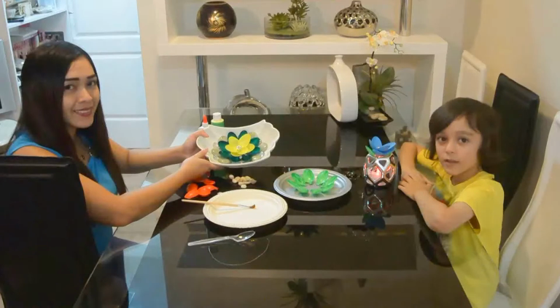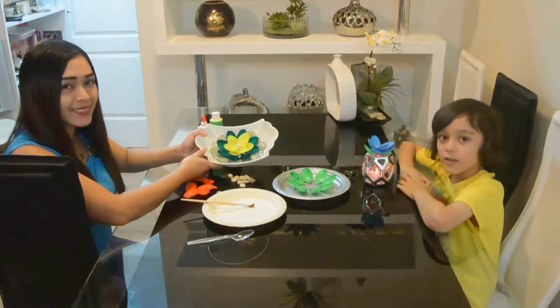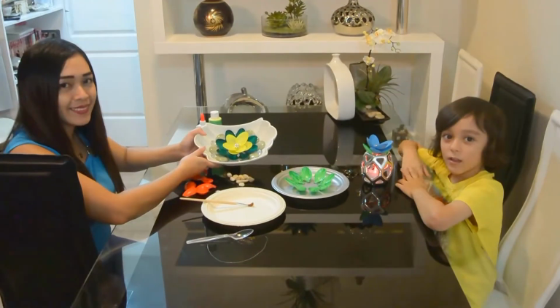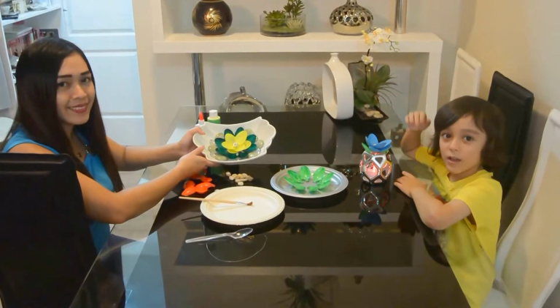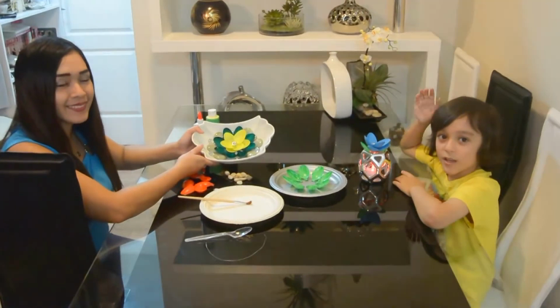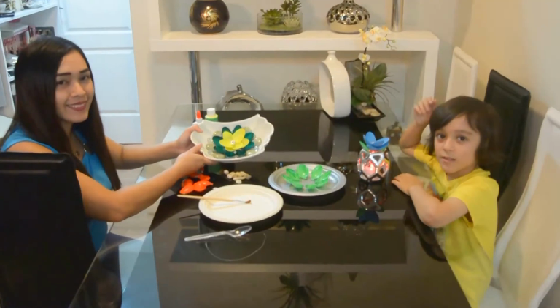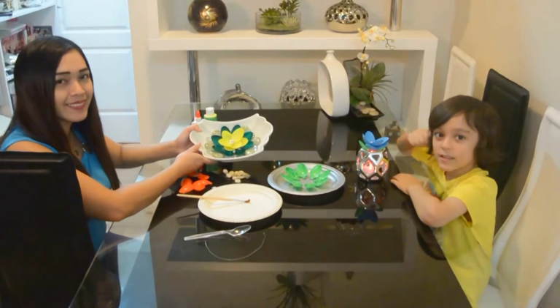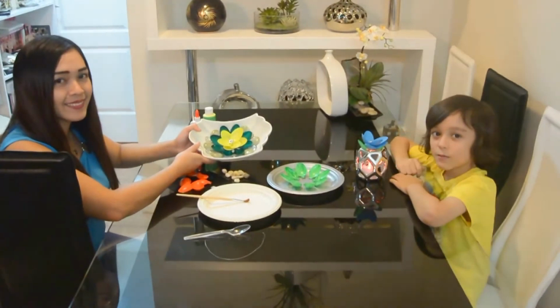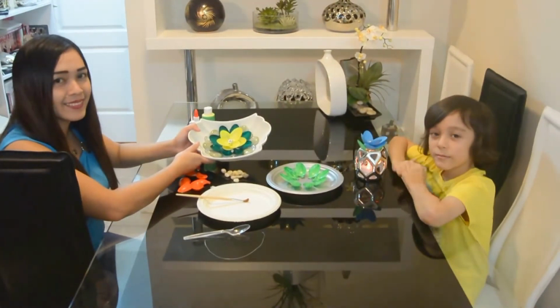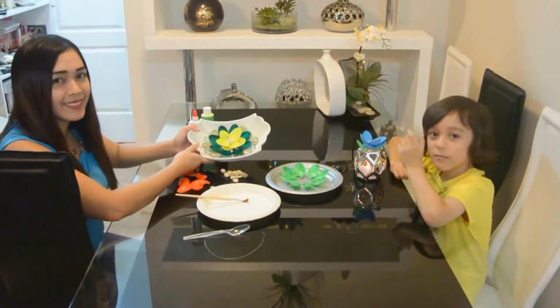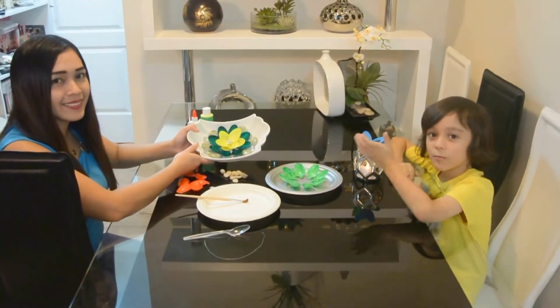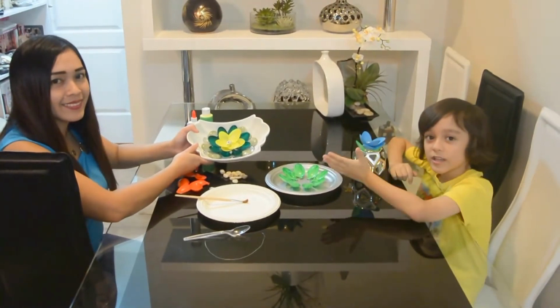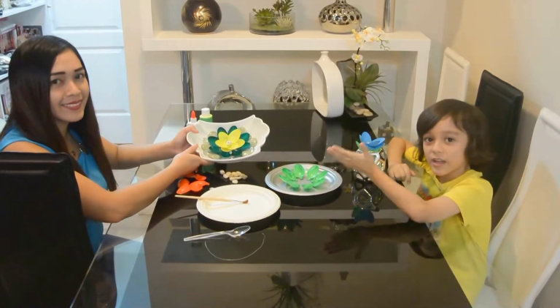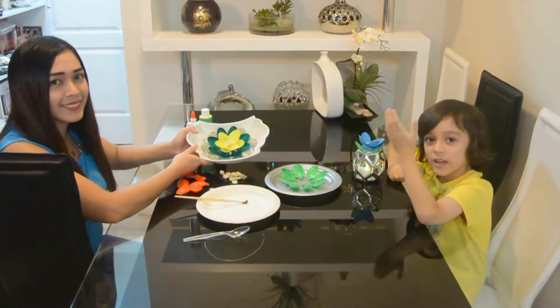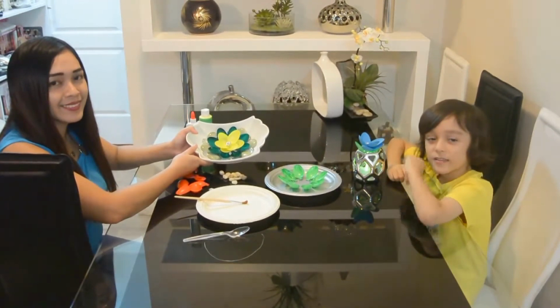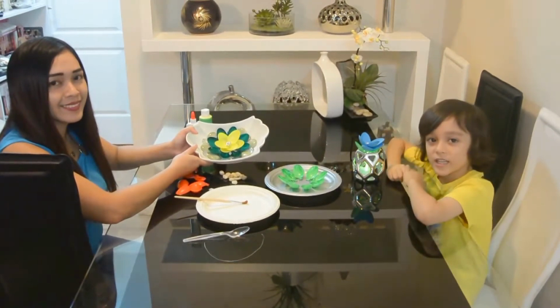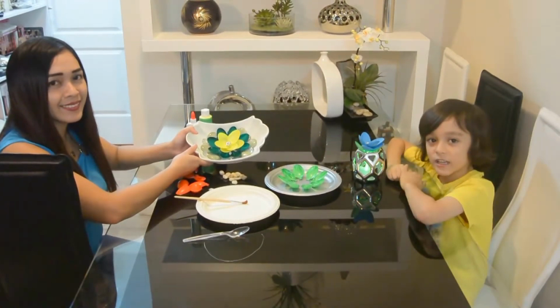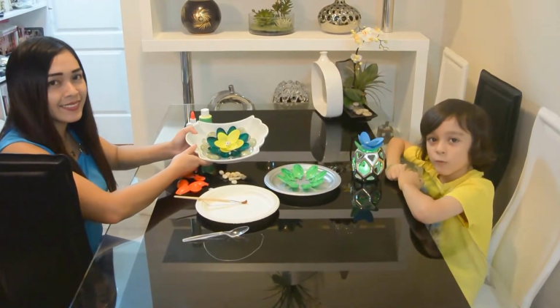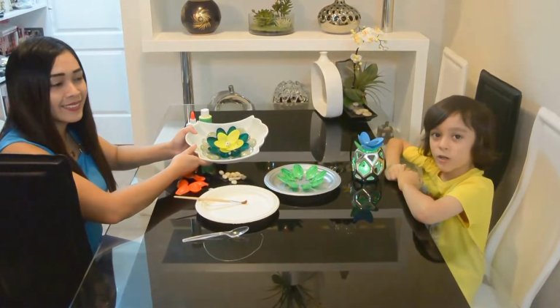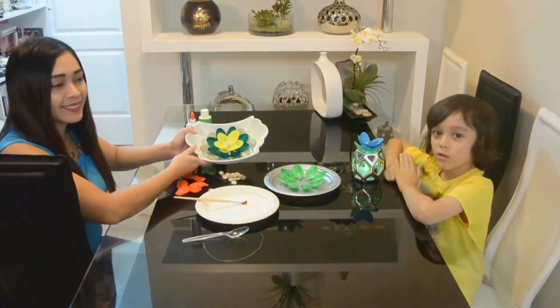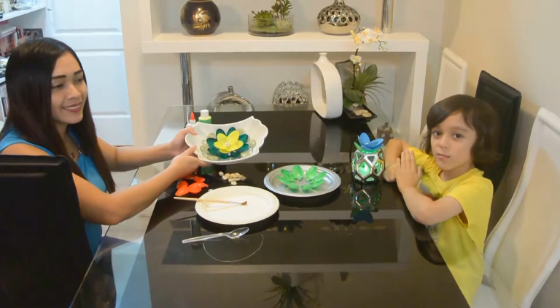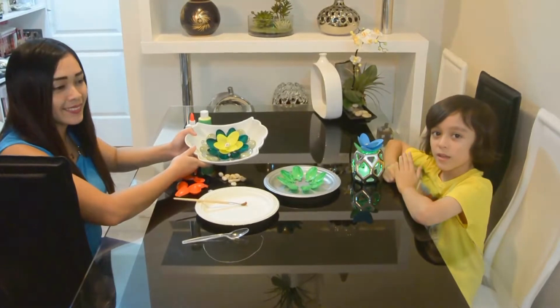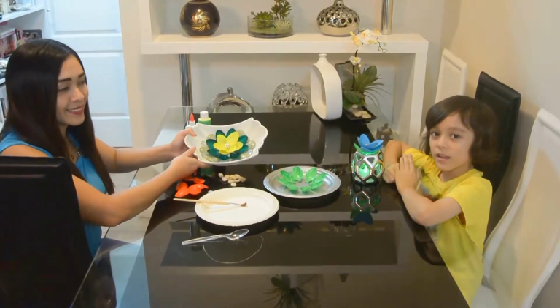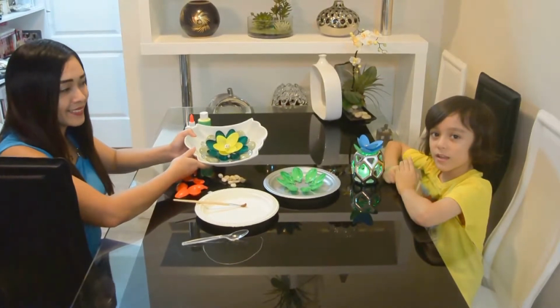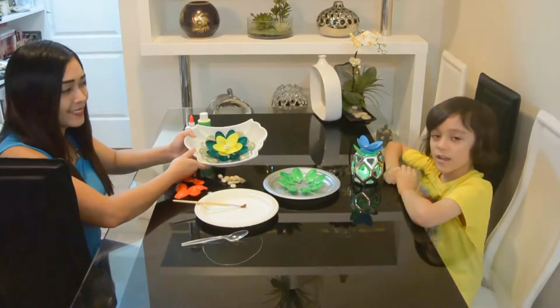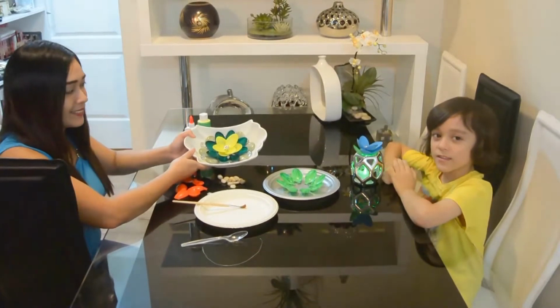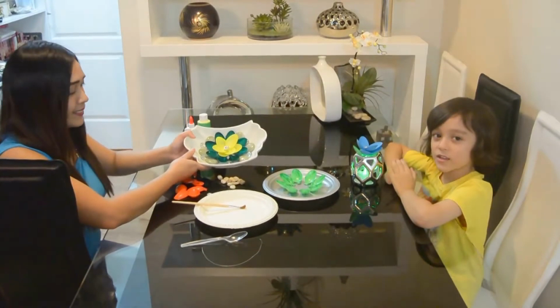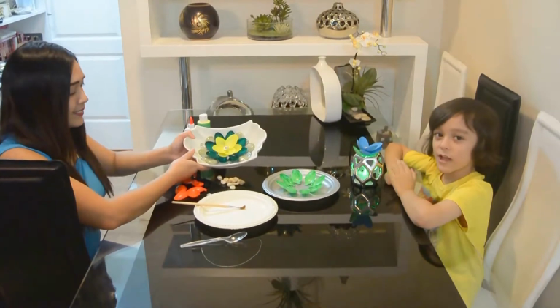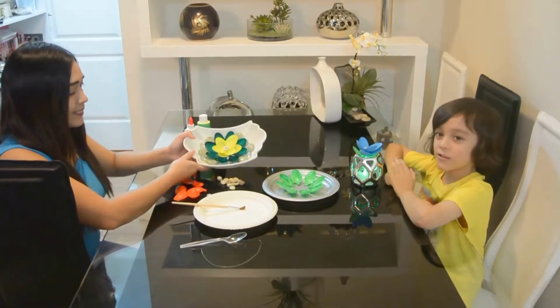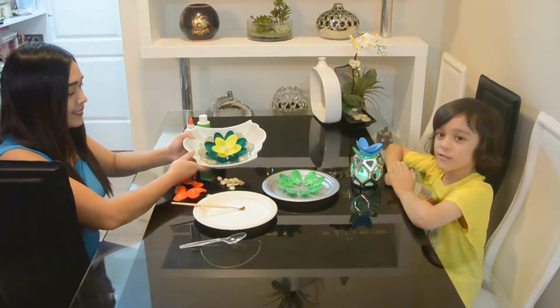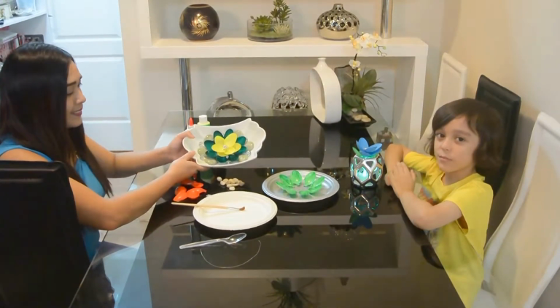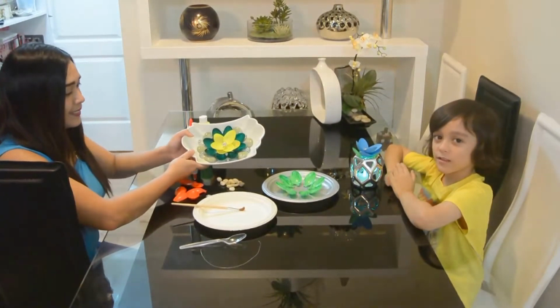Hello guys! Today with my mom again, and today we are going to be making a dish flower centerpiece.